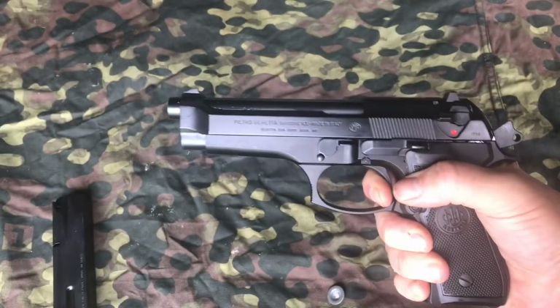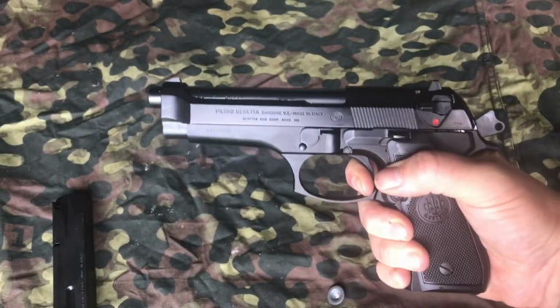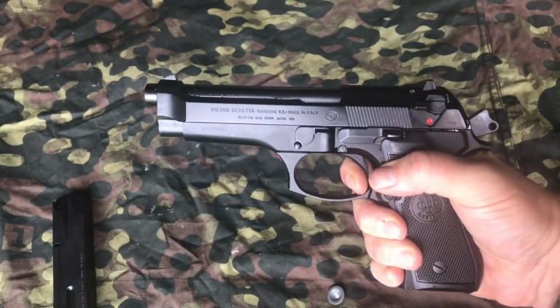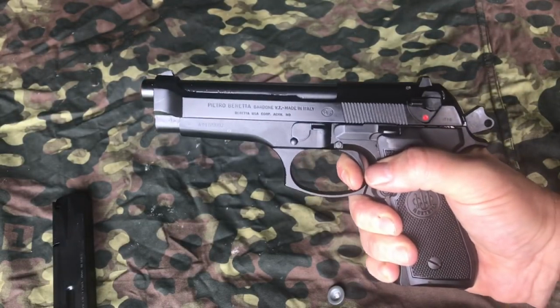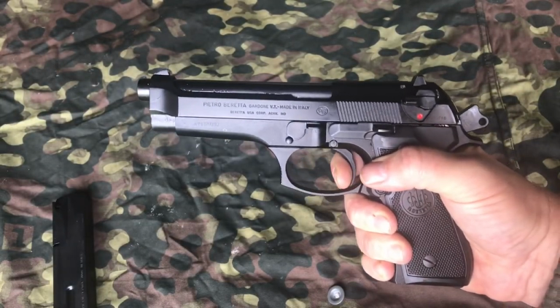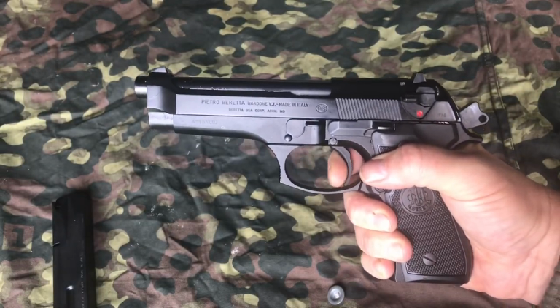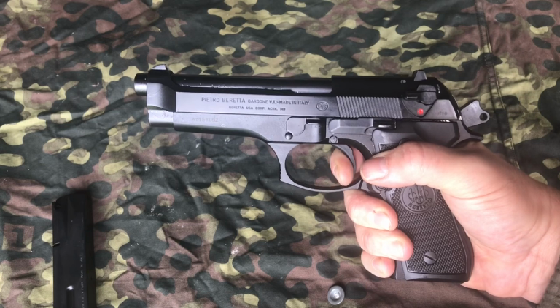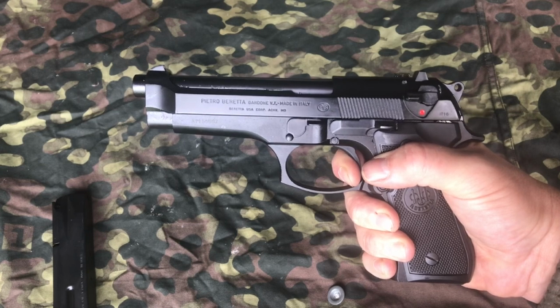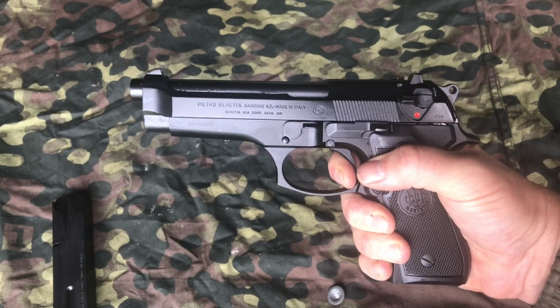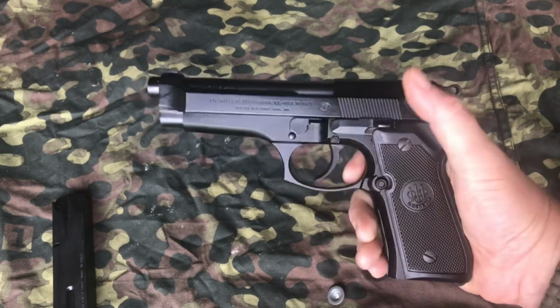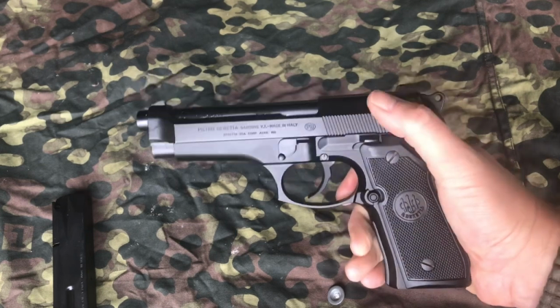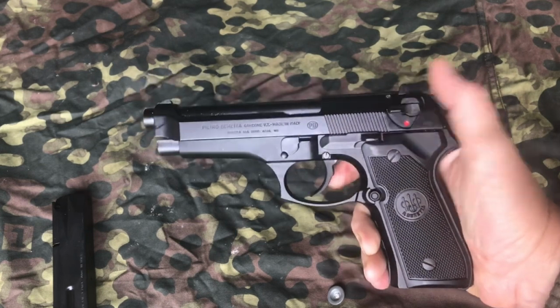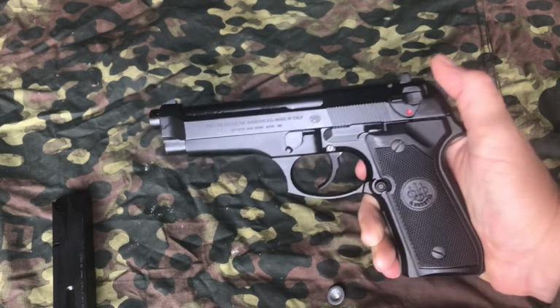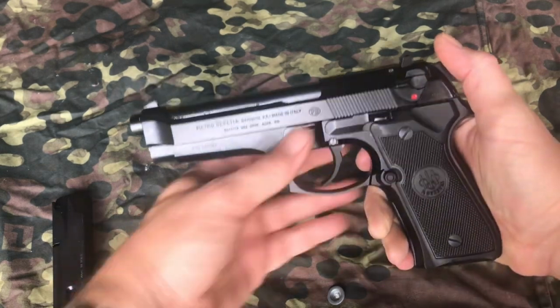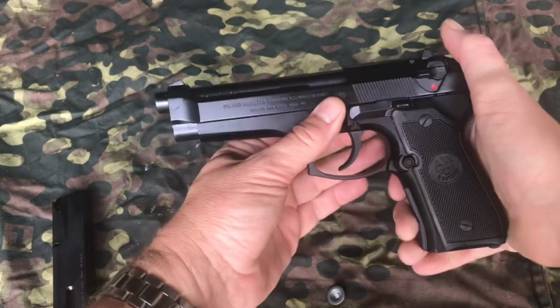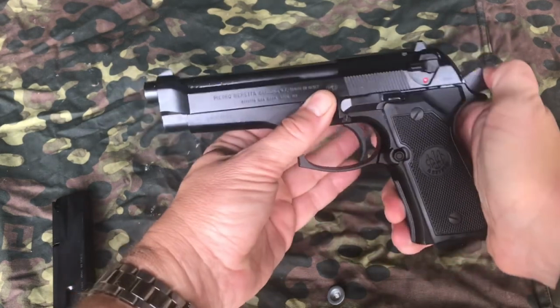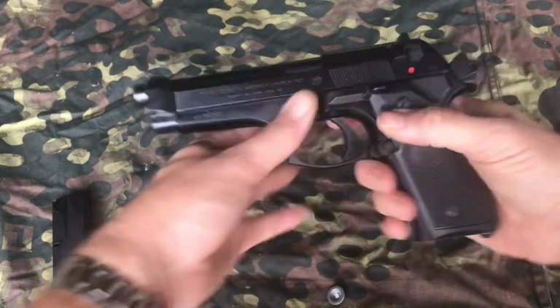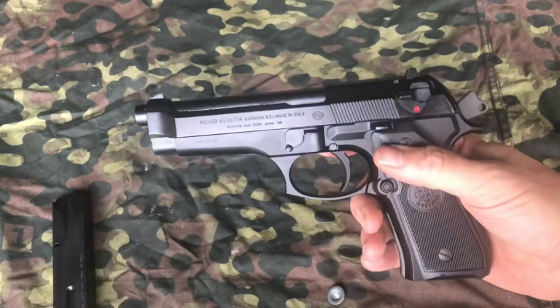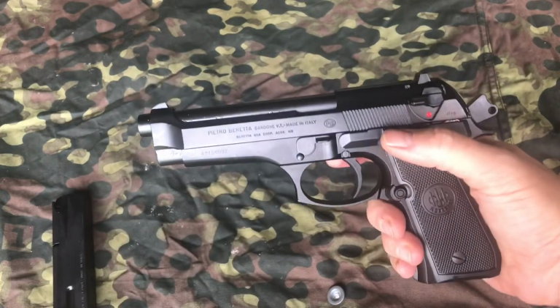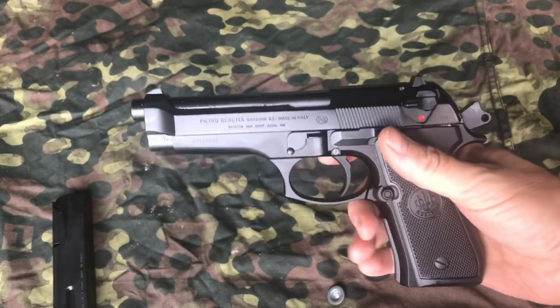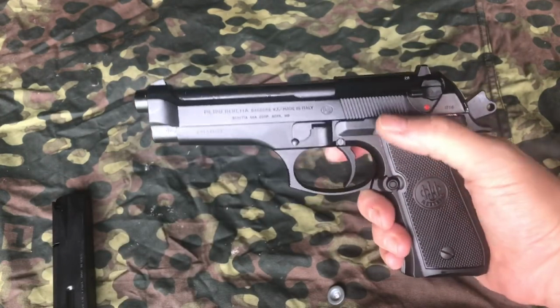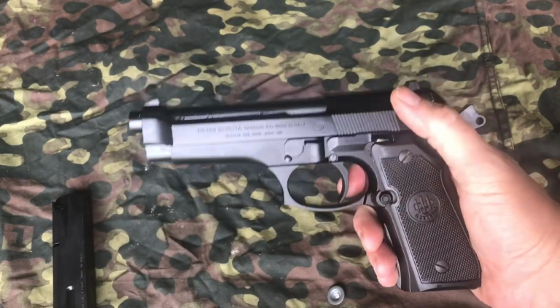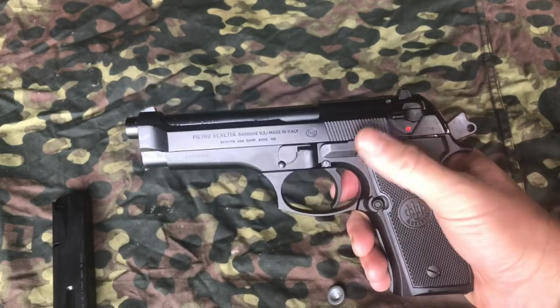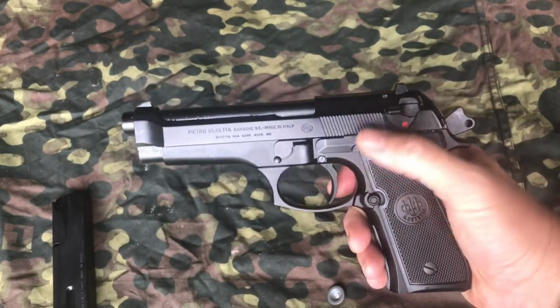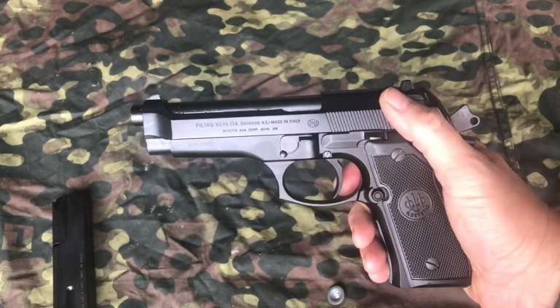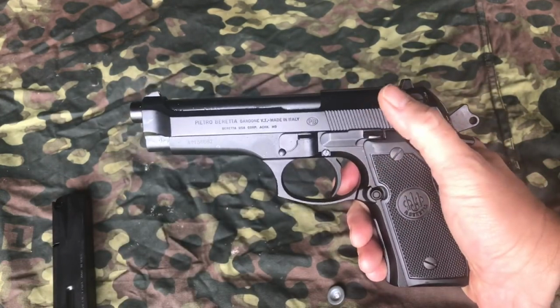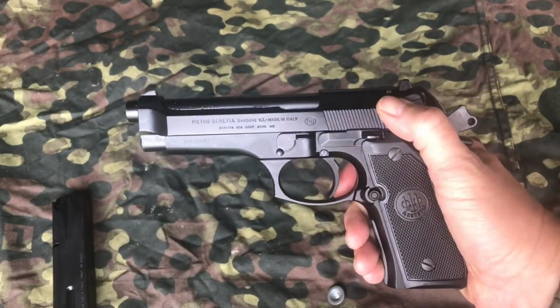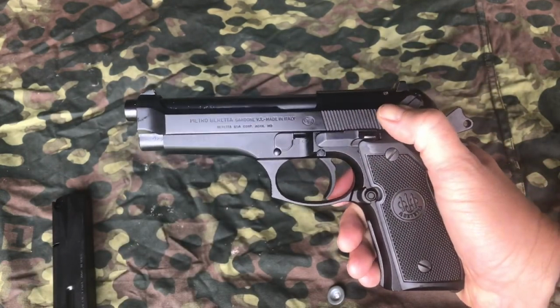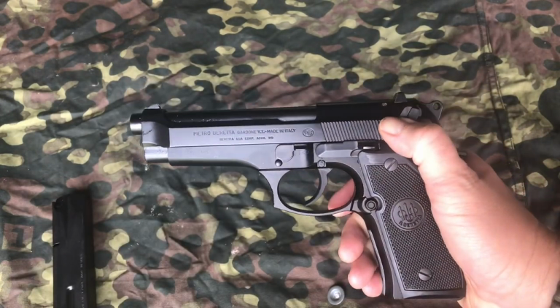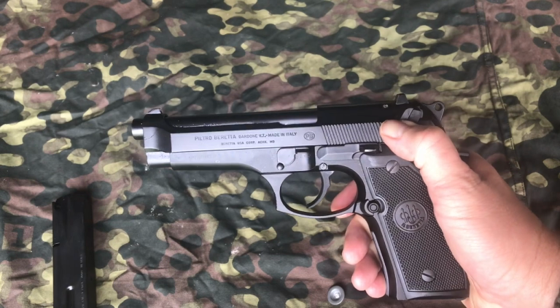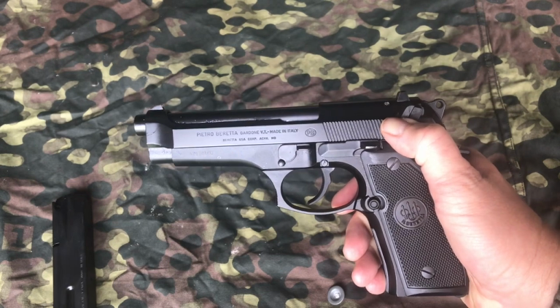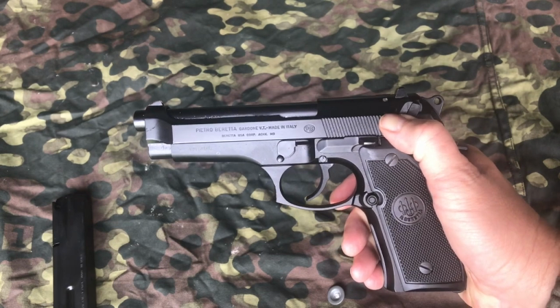And you can hear the reset in there. Also, when the hammer is back, this has a safety decock lever. Drop that, safety comes down.